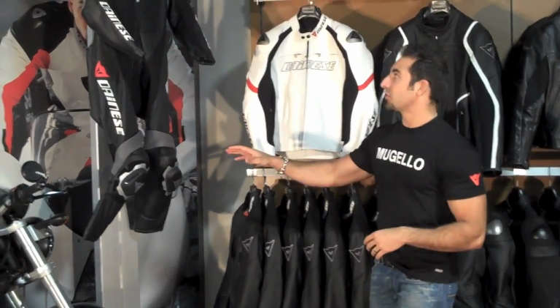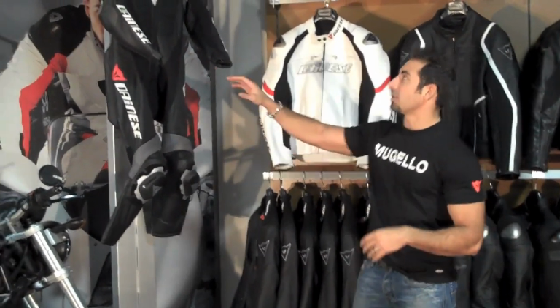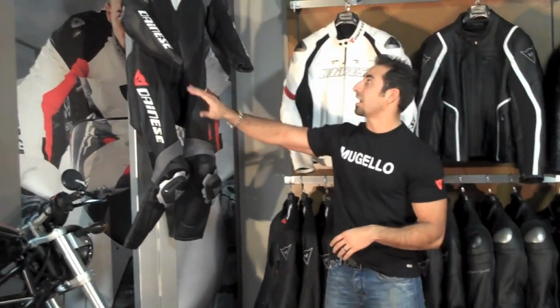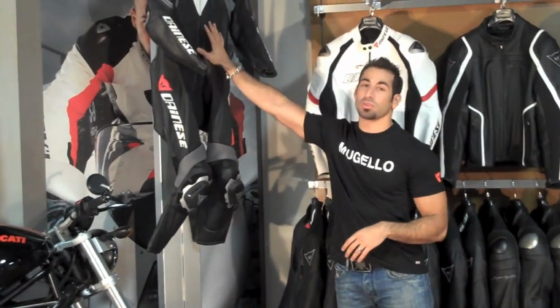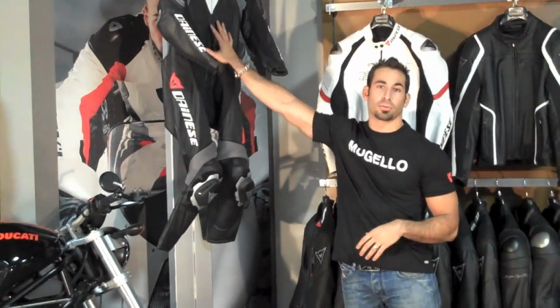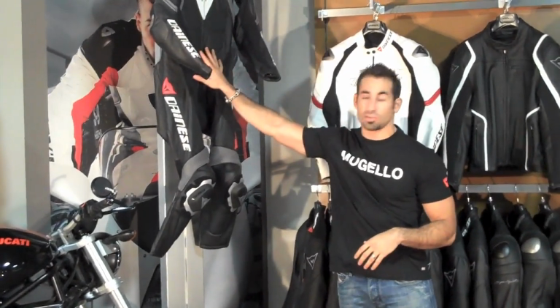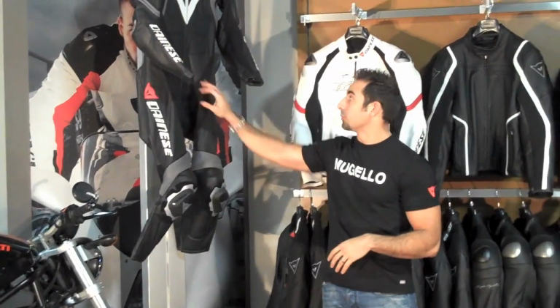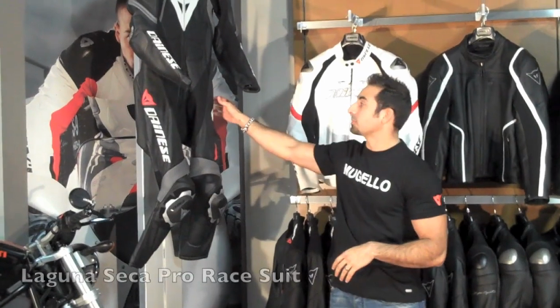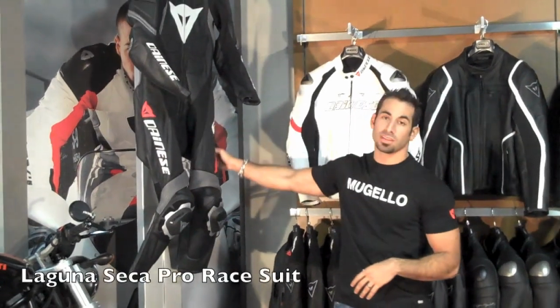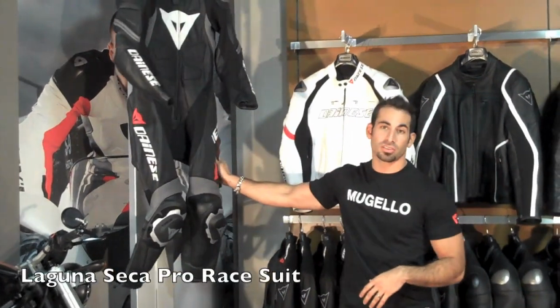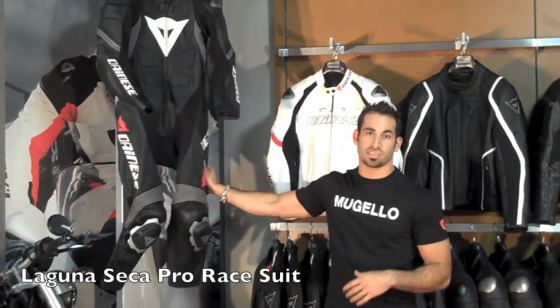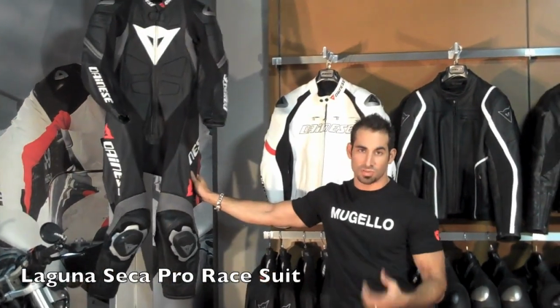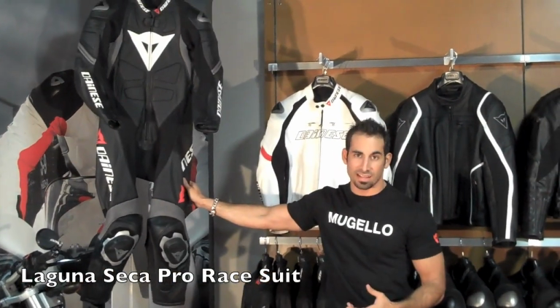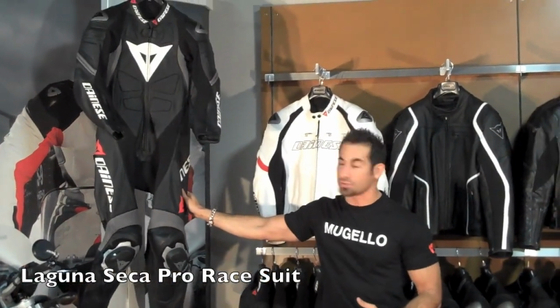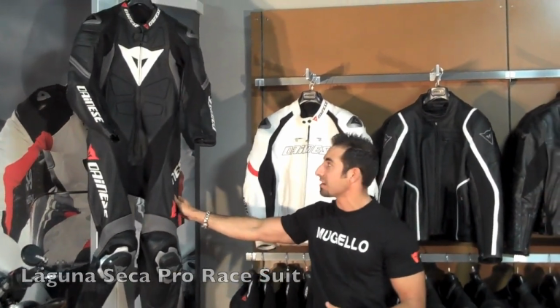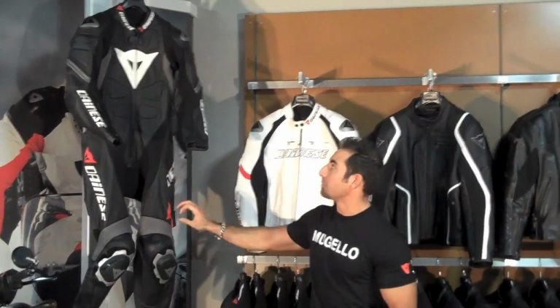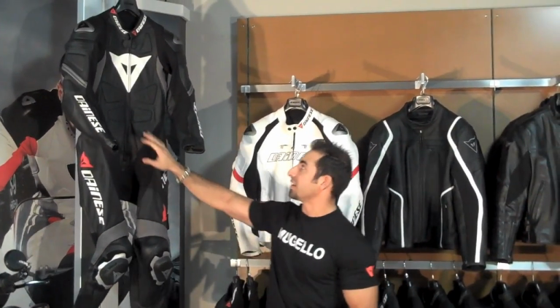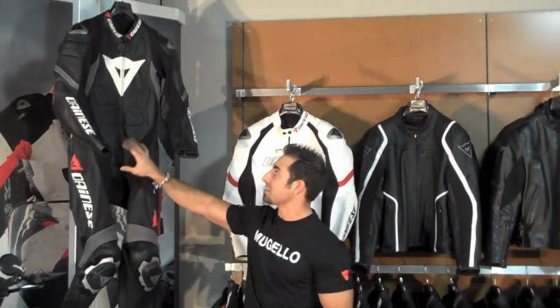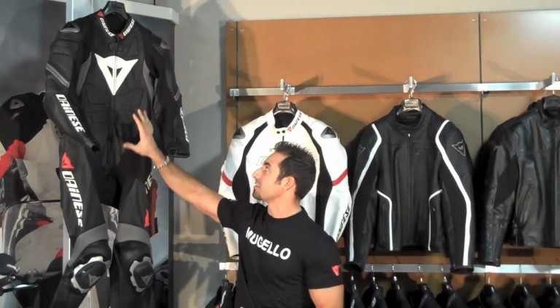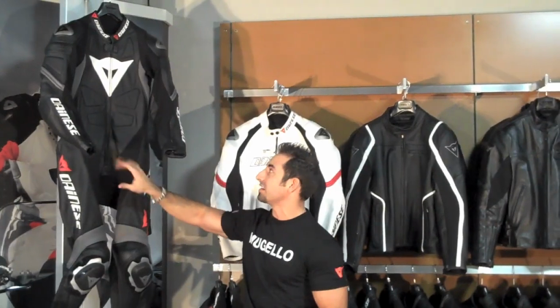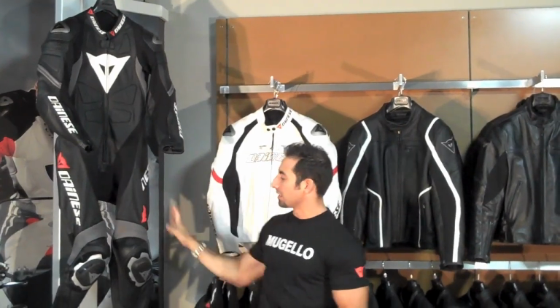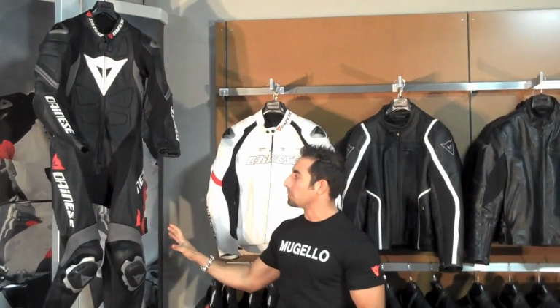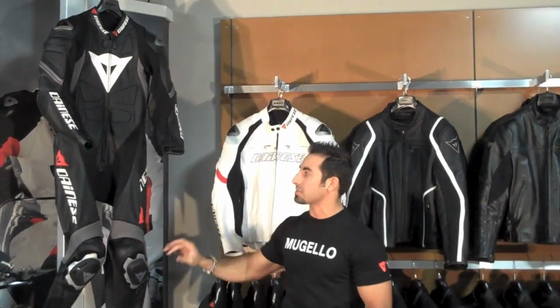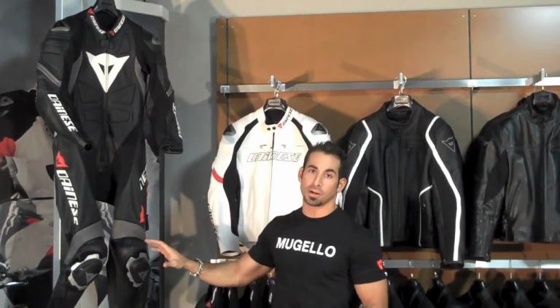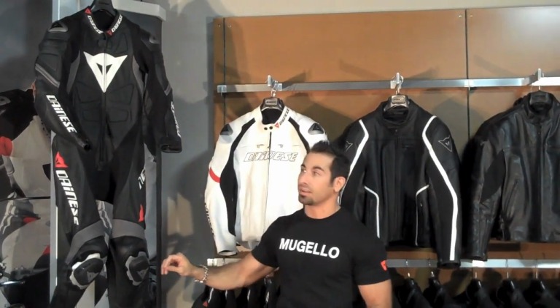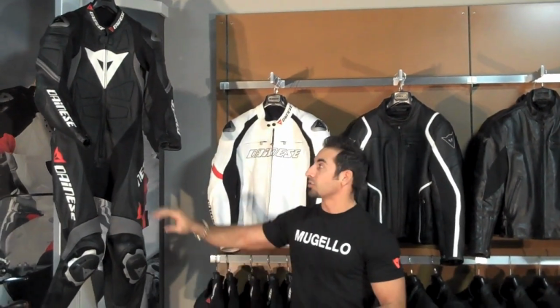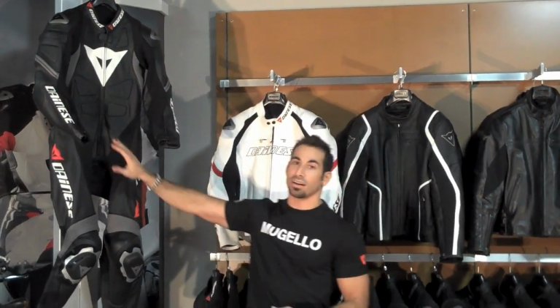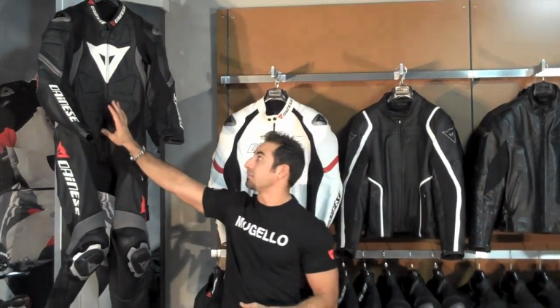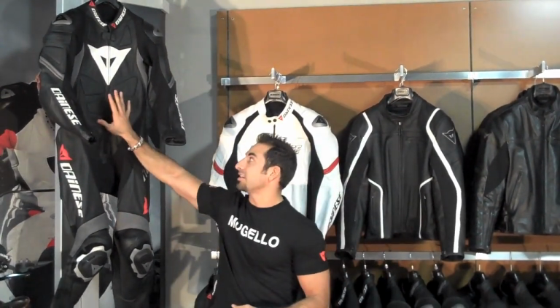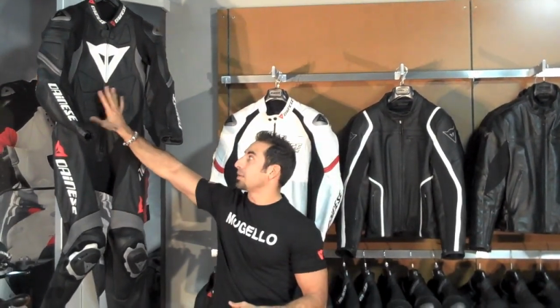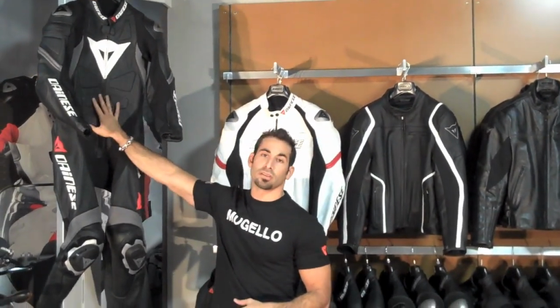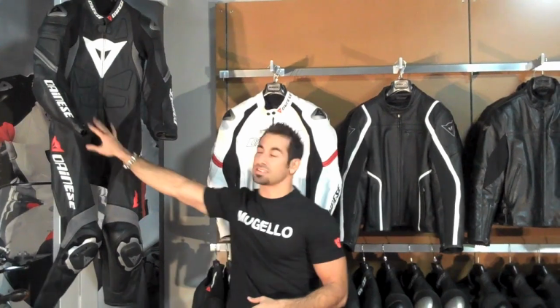Firstly, to my right here I have the Laguna Seca Pro Suit, which is an upgrade from the original Laguna Seca suit — a best seller in years past. They modified some of the stitching and some of the design. It's a little bit more beefed up at a similar price point. It looks to be a very big home run for us this year.